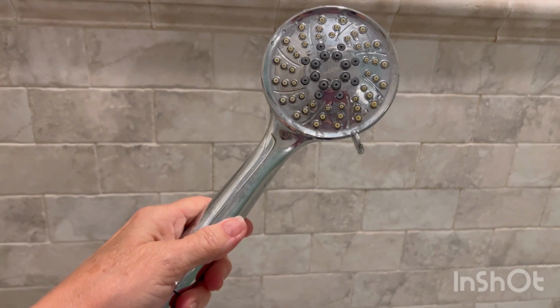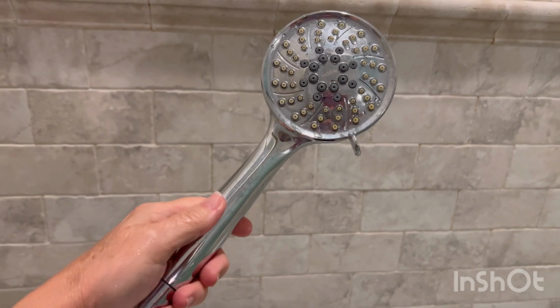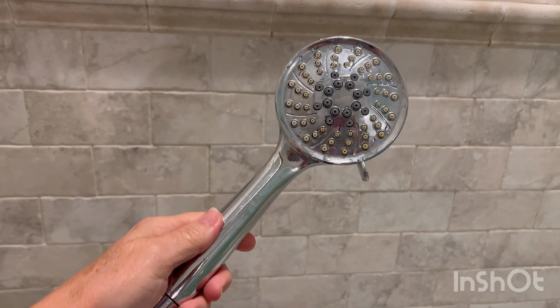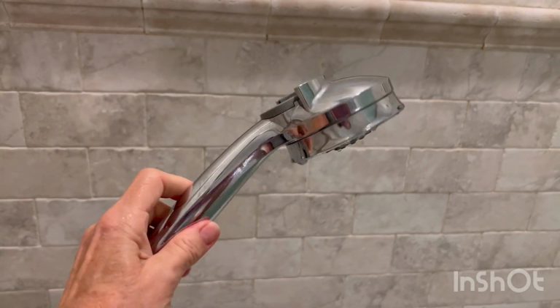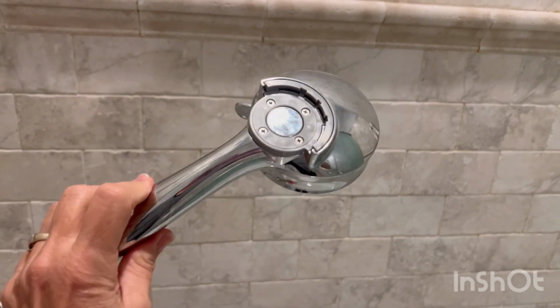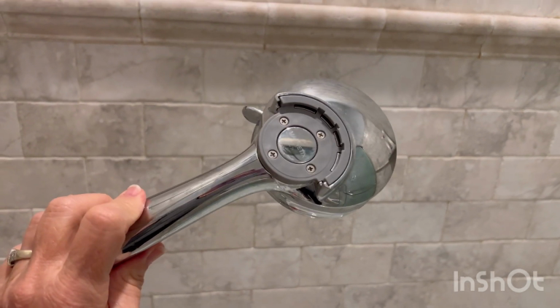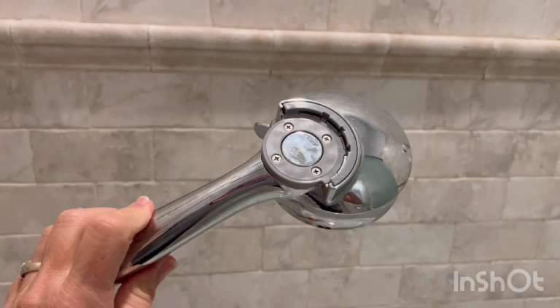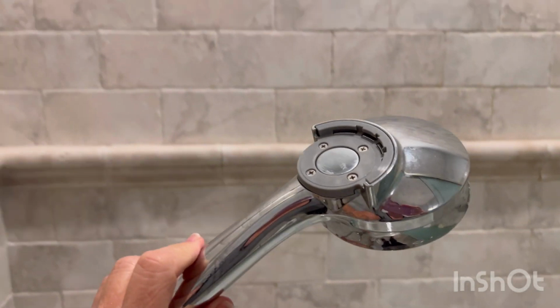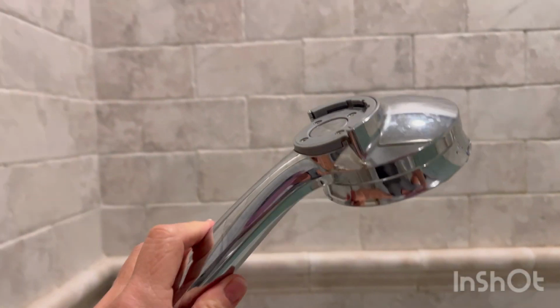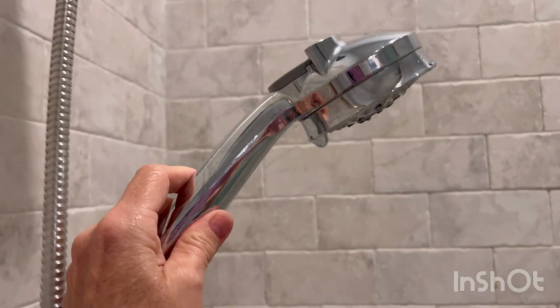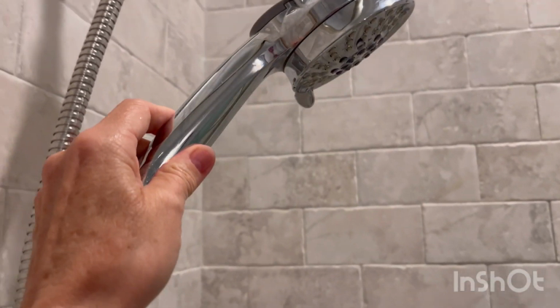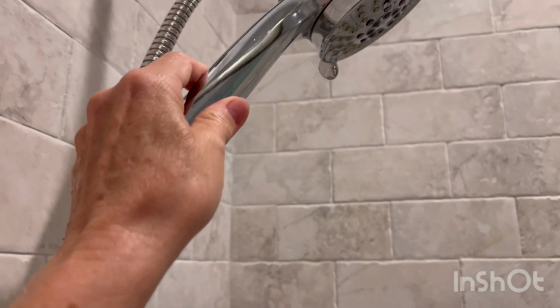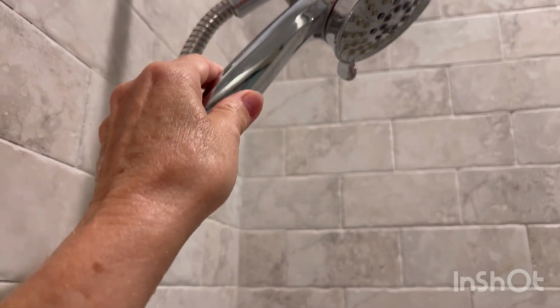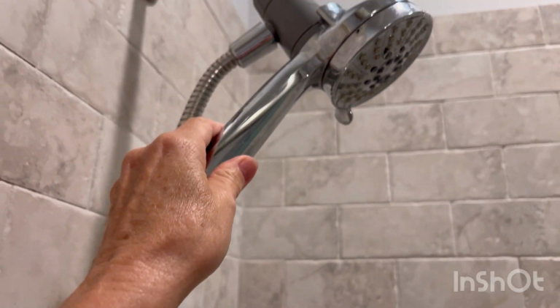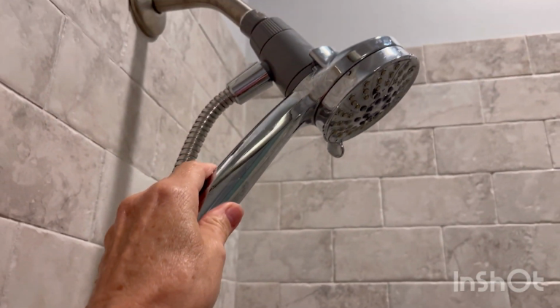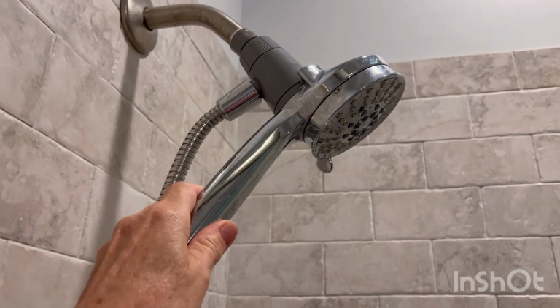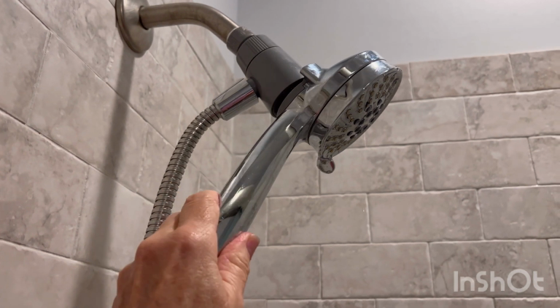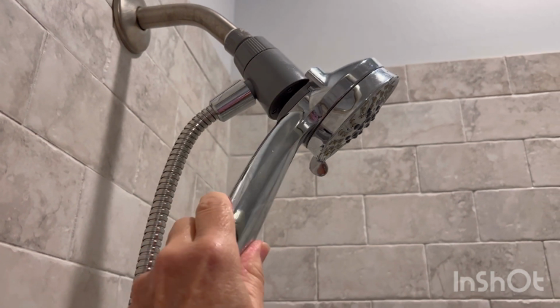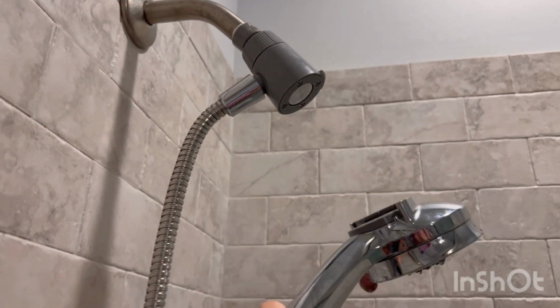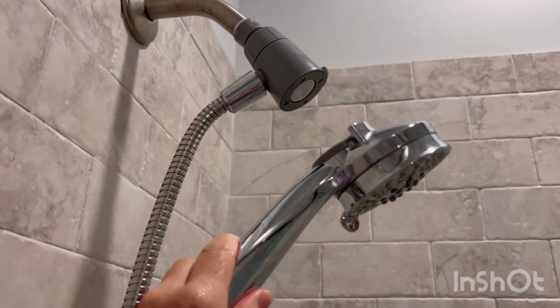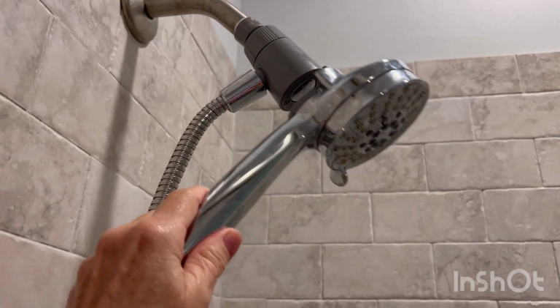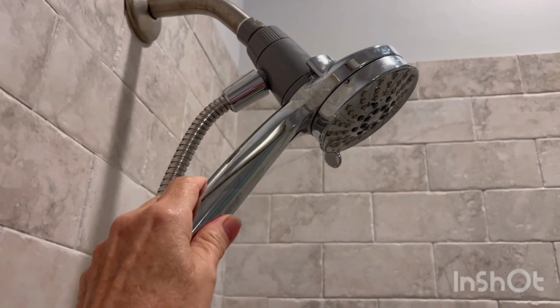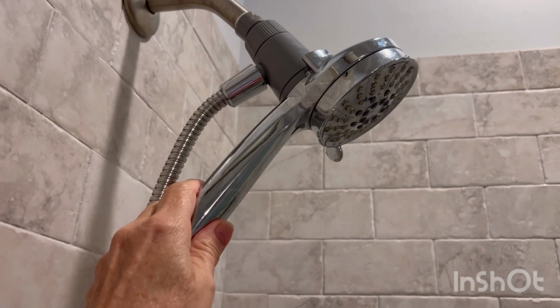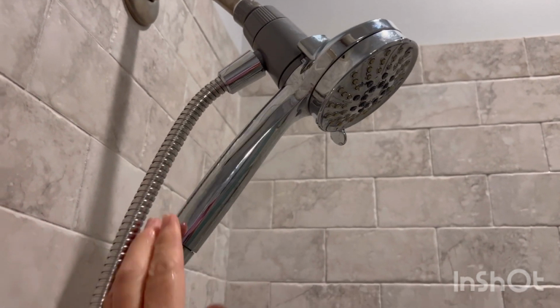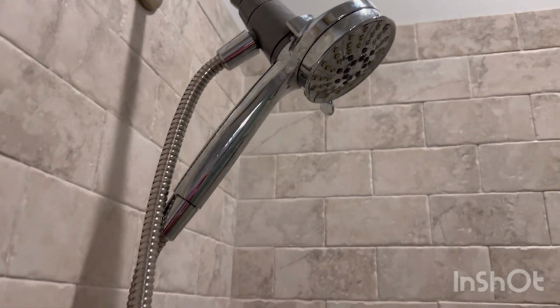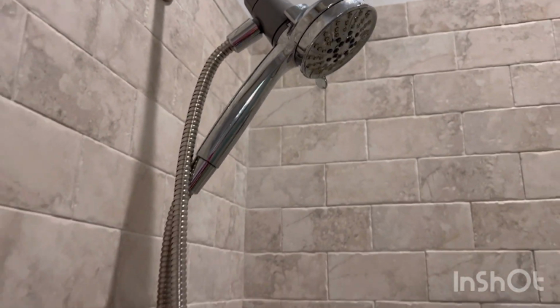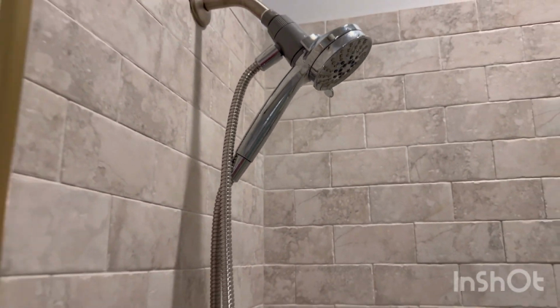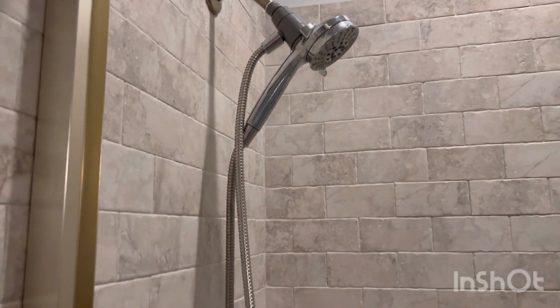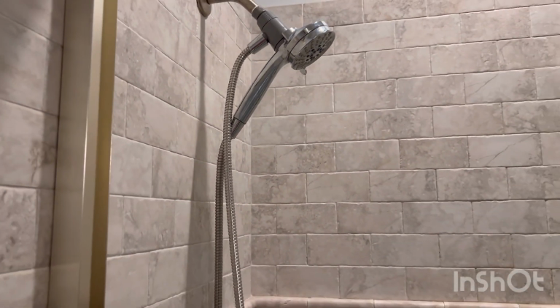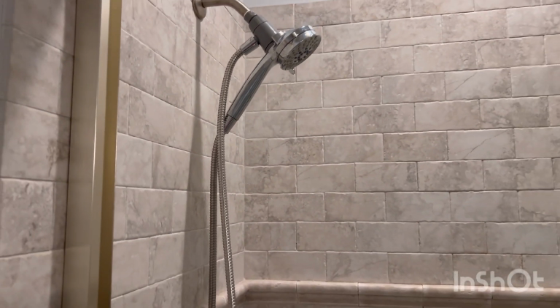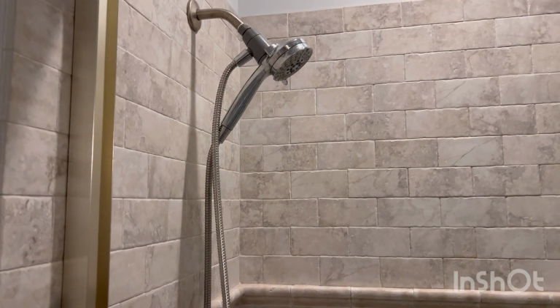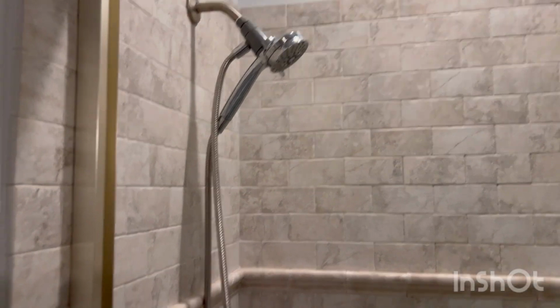This handheld shower has helped my mother to become and stay independent in her elderly years. I am very impressed by the magnet — it will surely not fall down while showering.